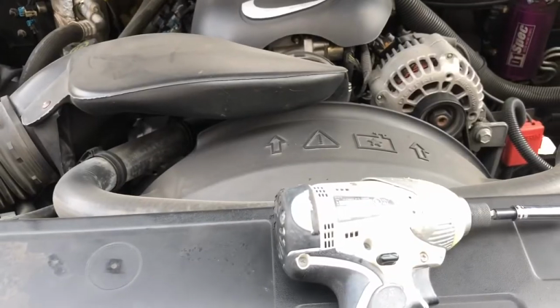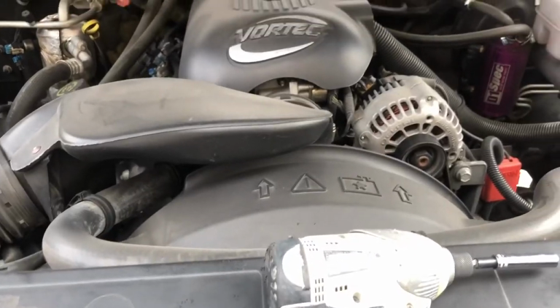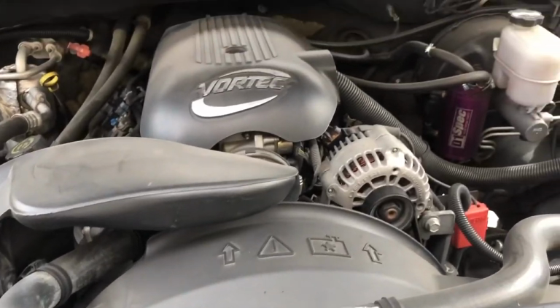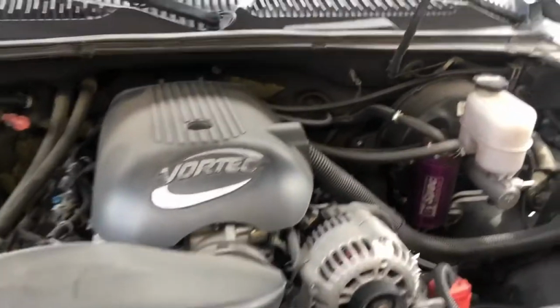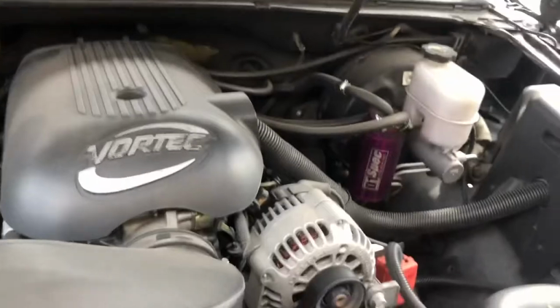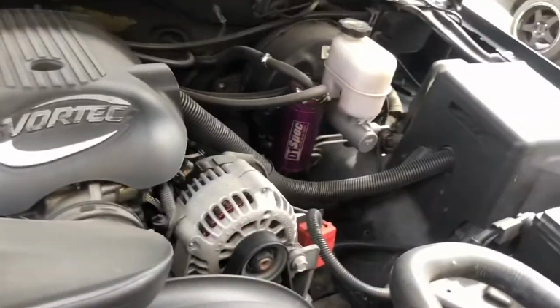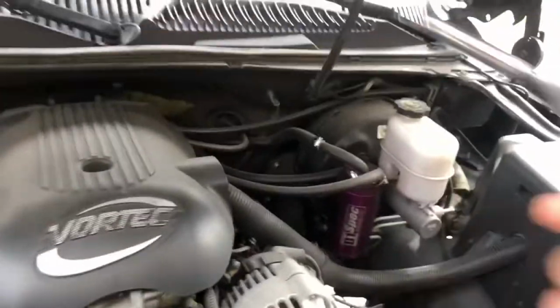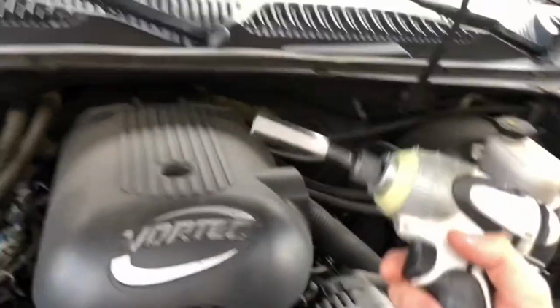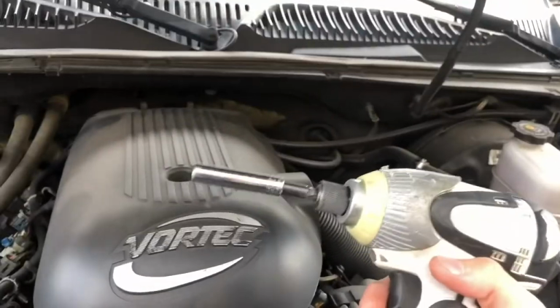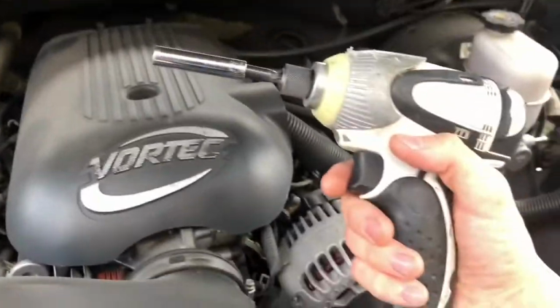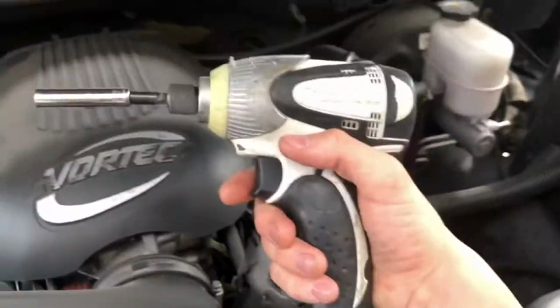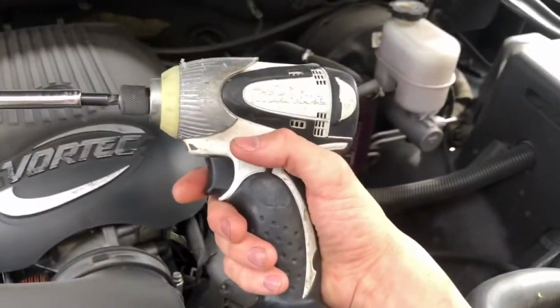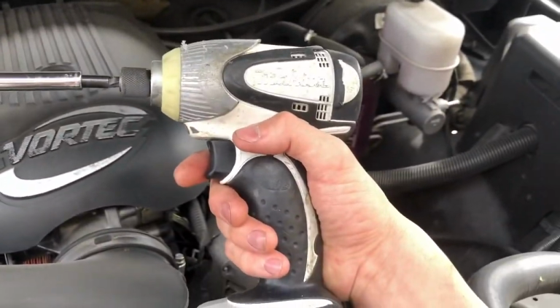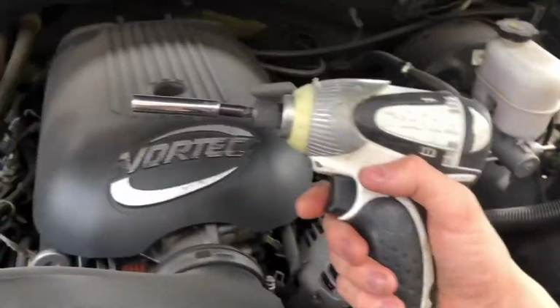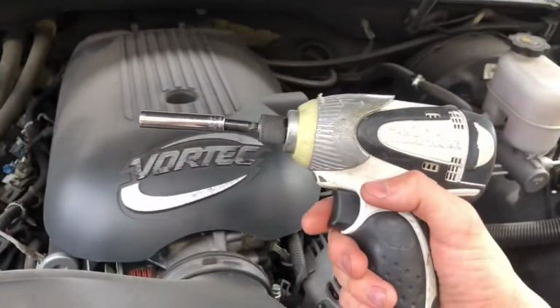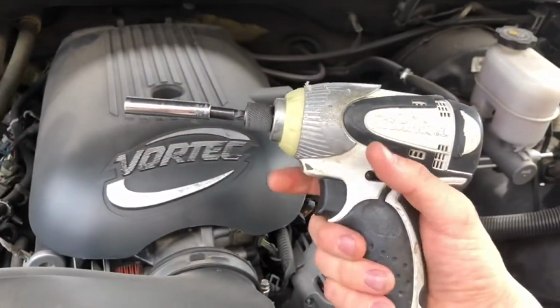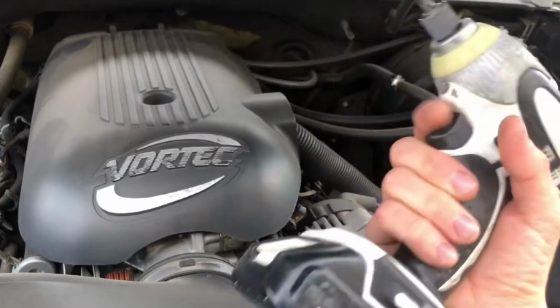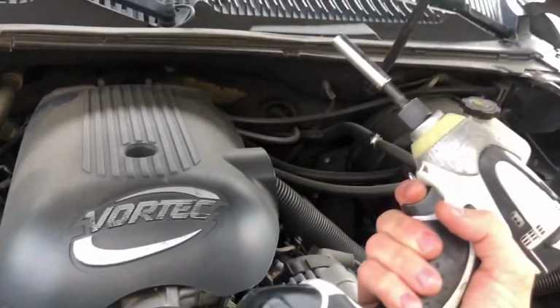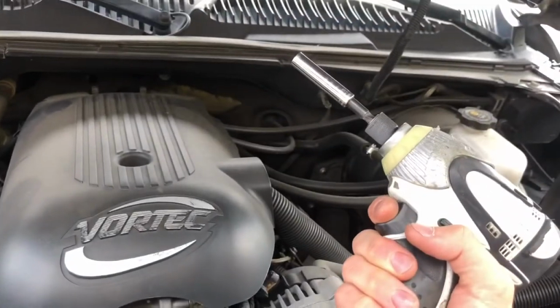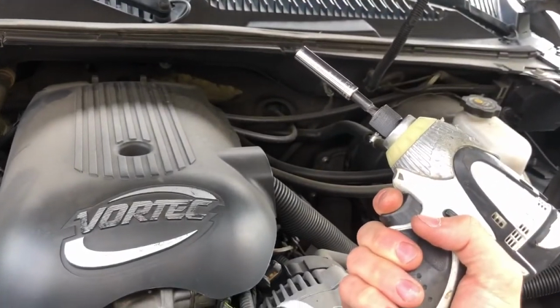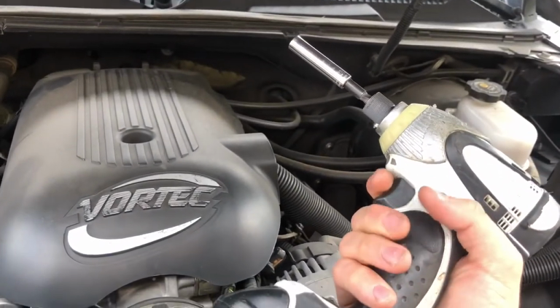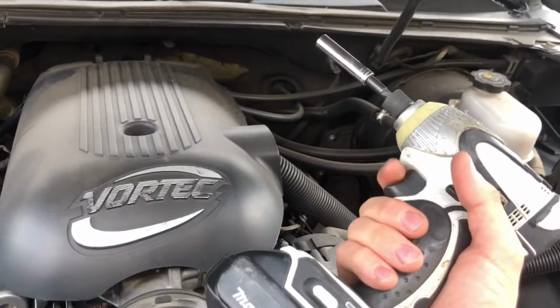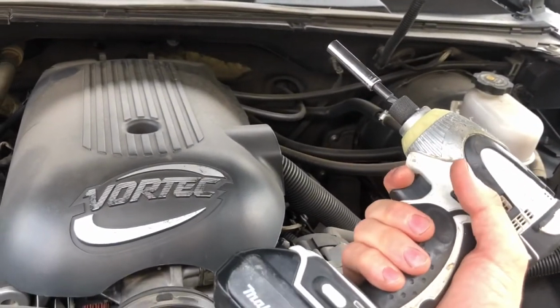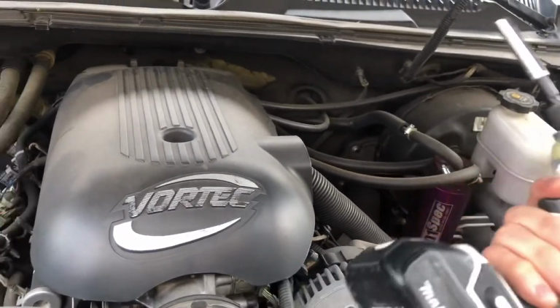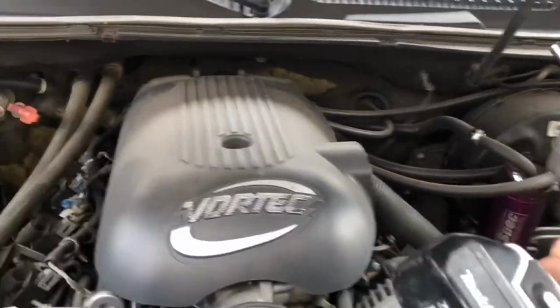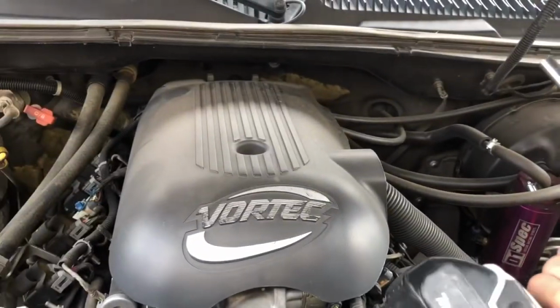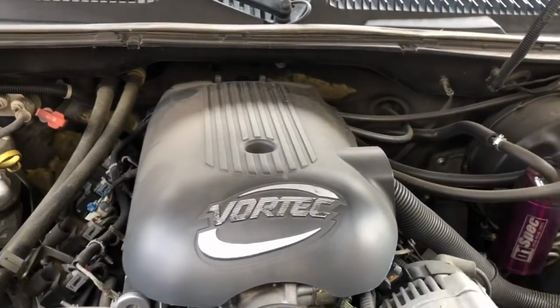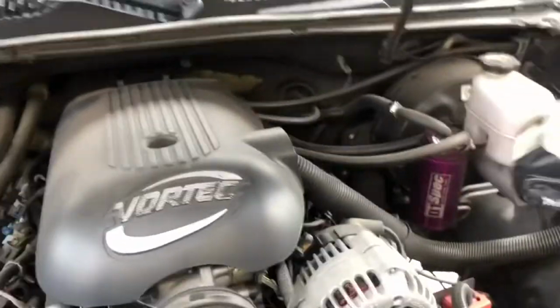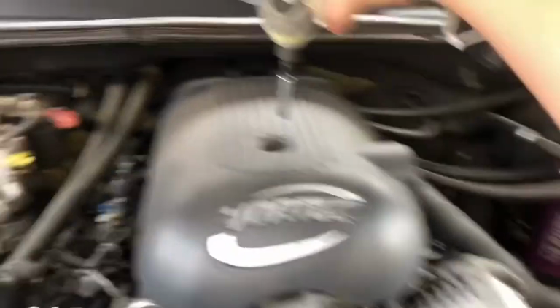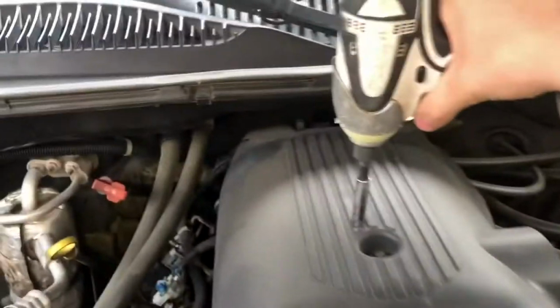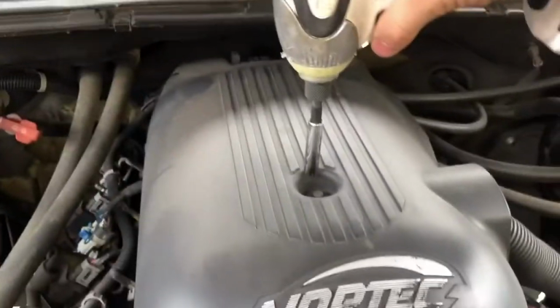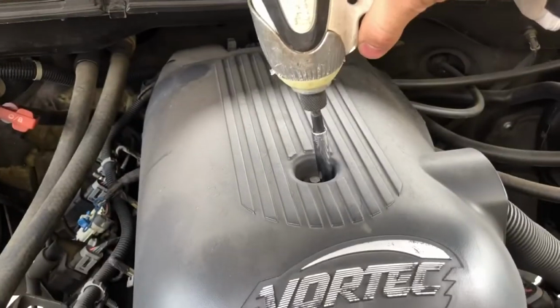Tools you're going to need: an 8 millimeter. I have an impact gun, but you can use a ratchet and socket. The impact is going to make this a lot easier. There's the little 8 millimeter right there.